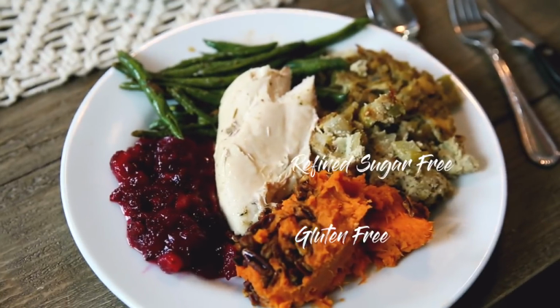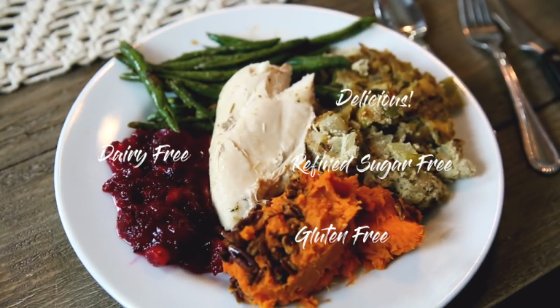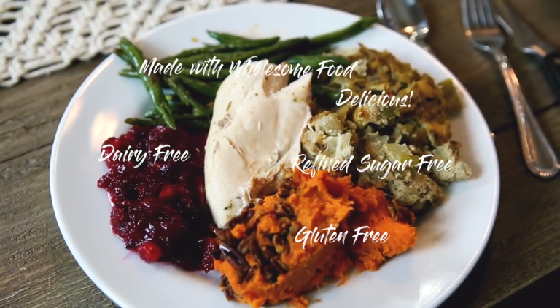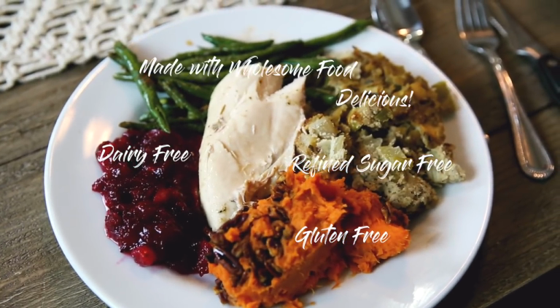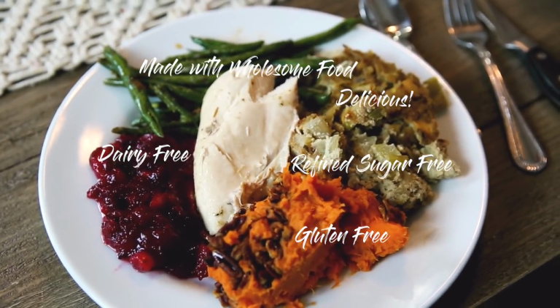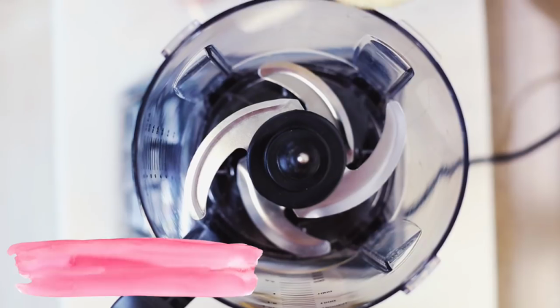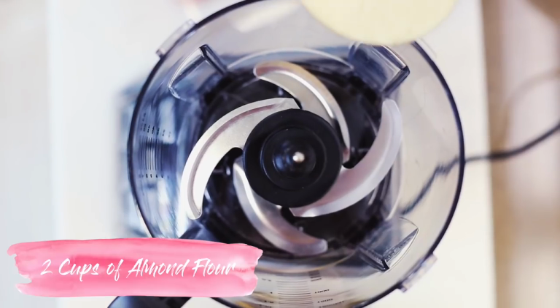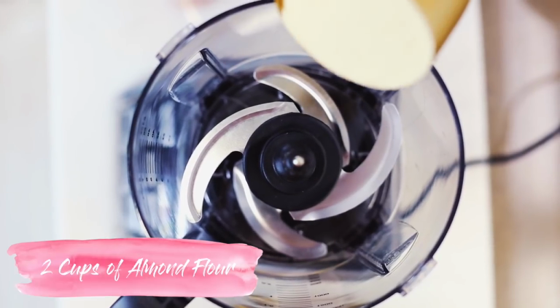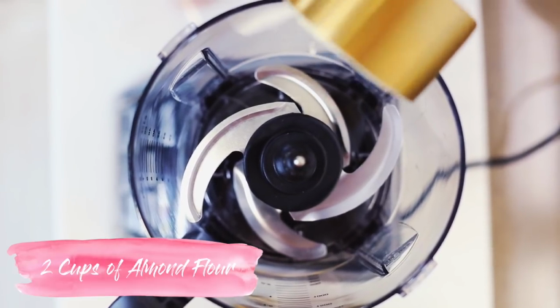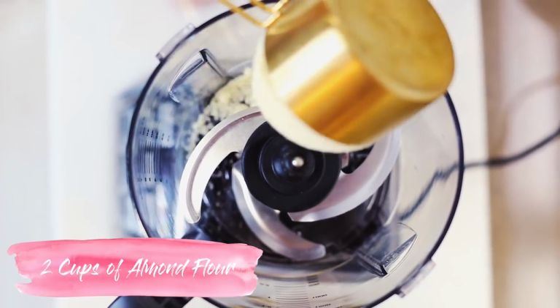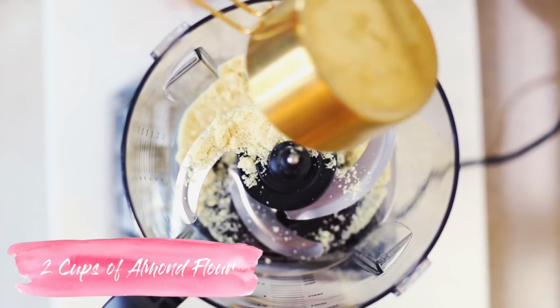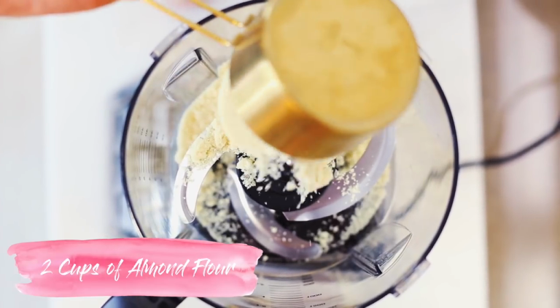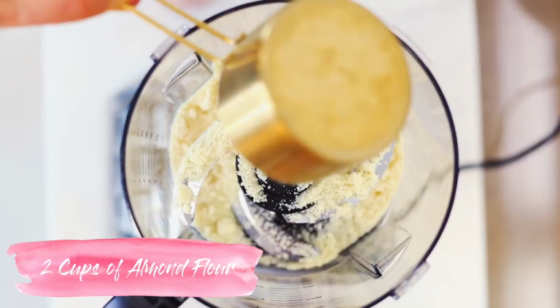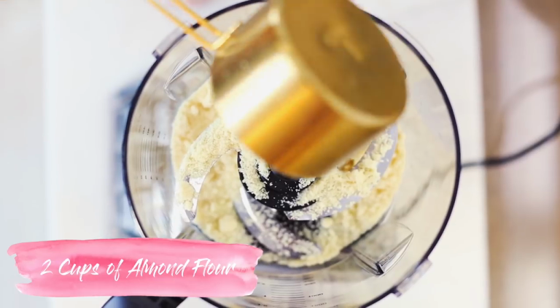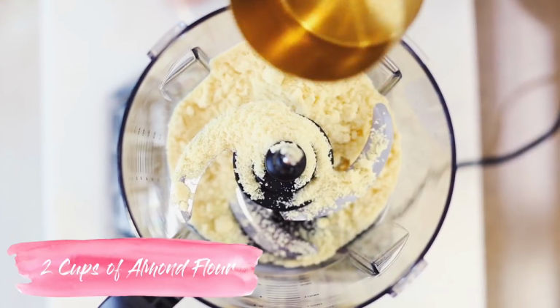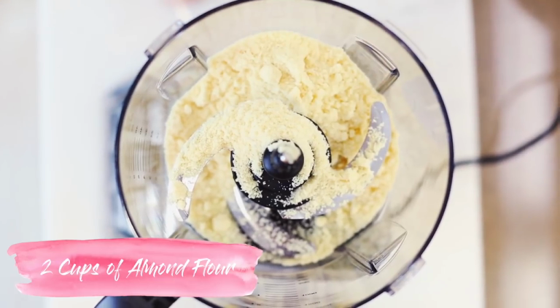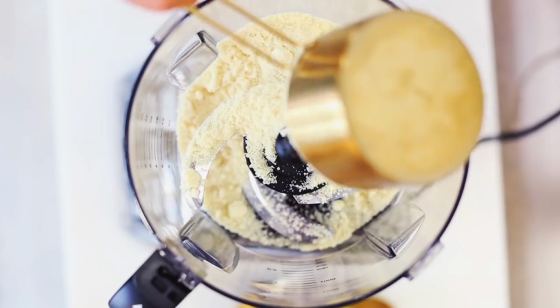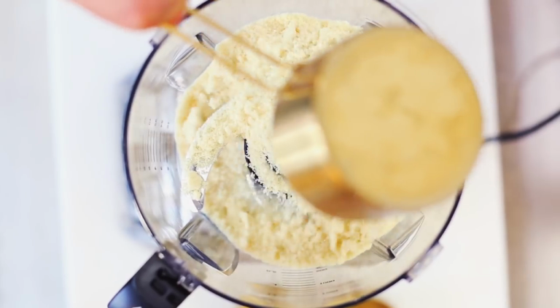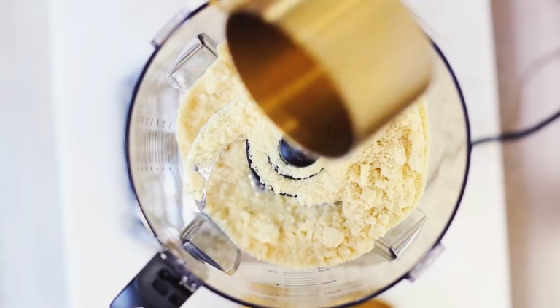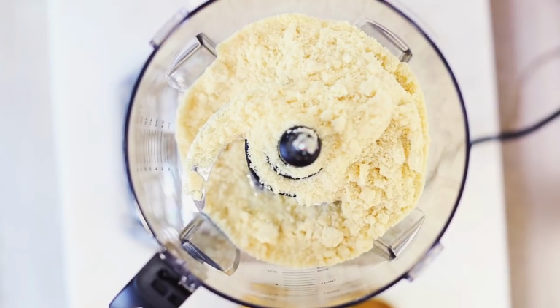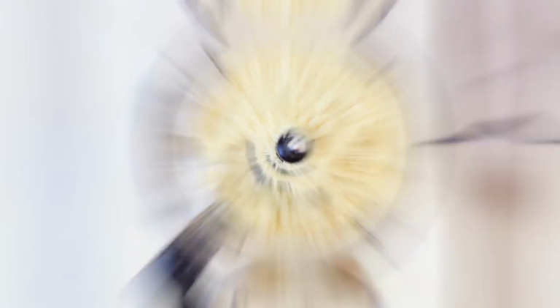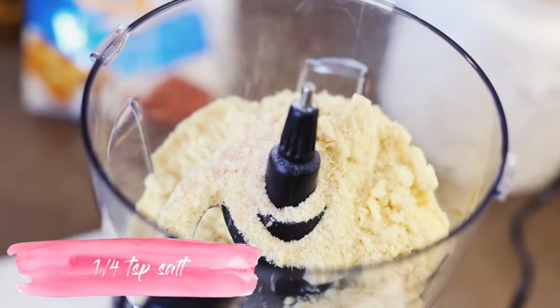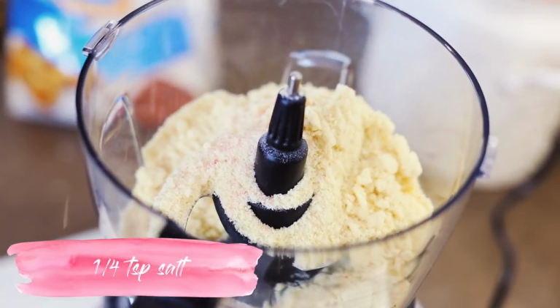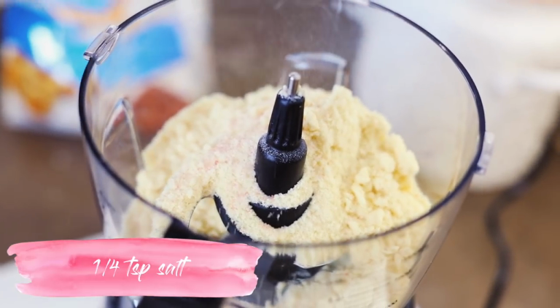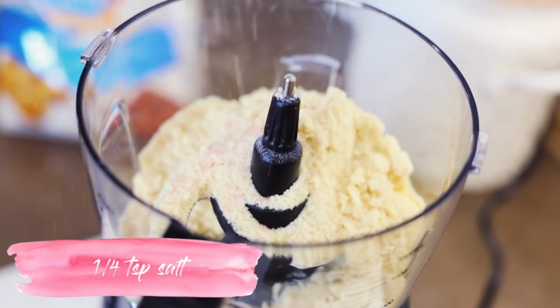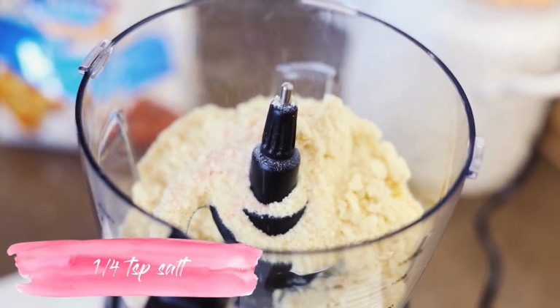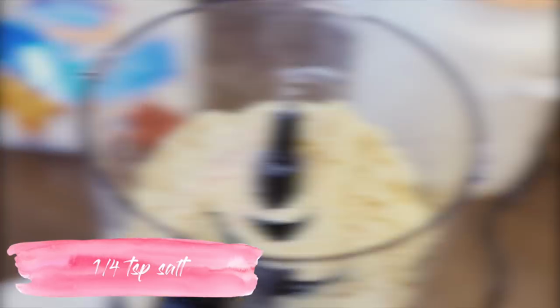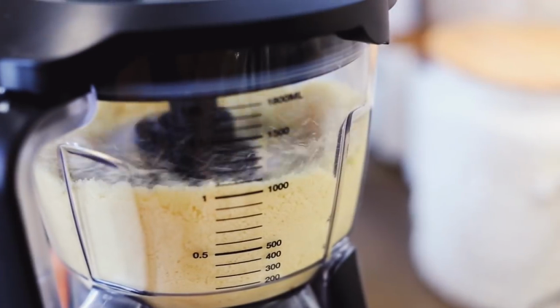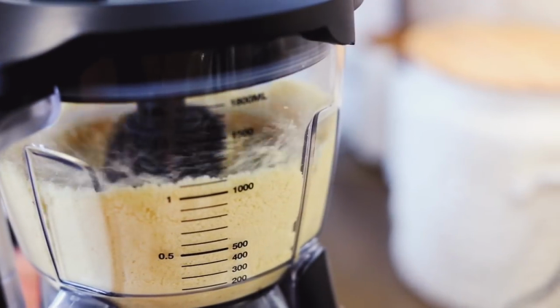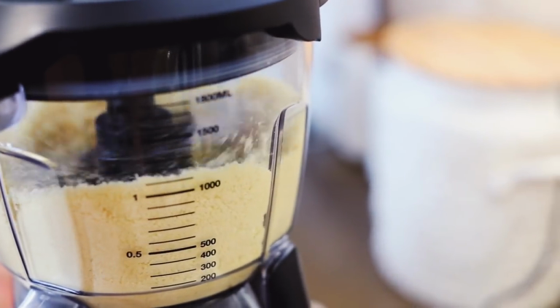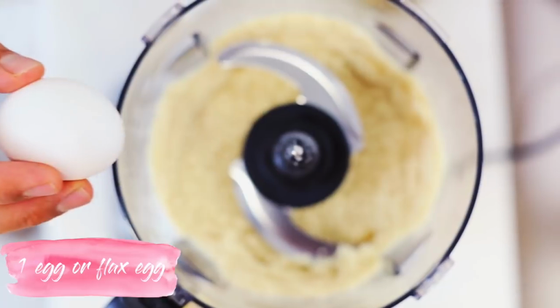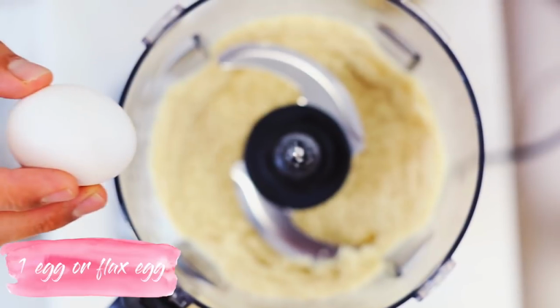I cannot wait for Thanksgiving! We're going to jump right into these recipes. We're going to start out with two cups of almond flour, add in a fourth of a teaspoon of salt, and then you want to blend that up.